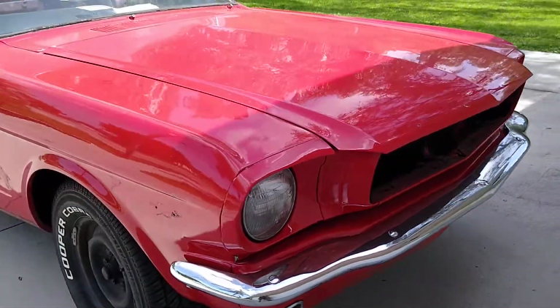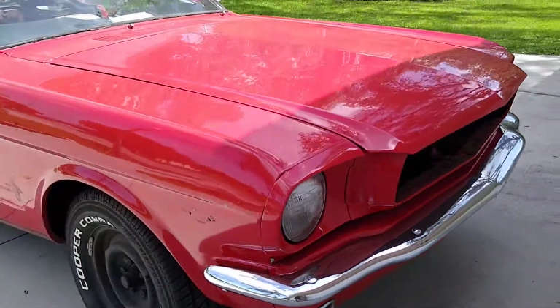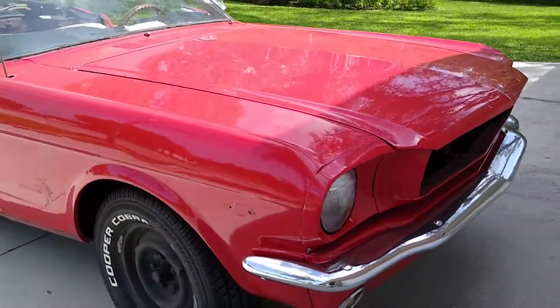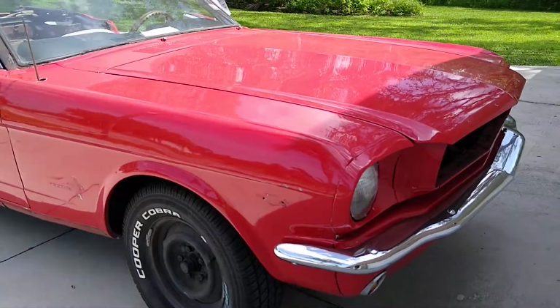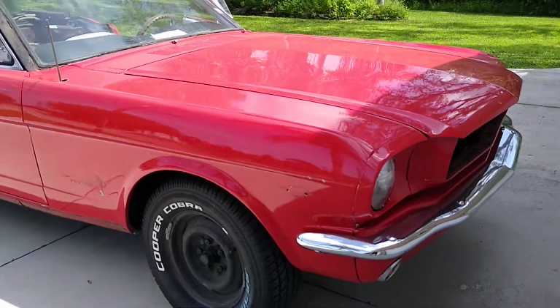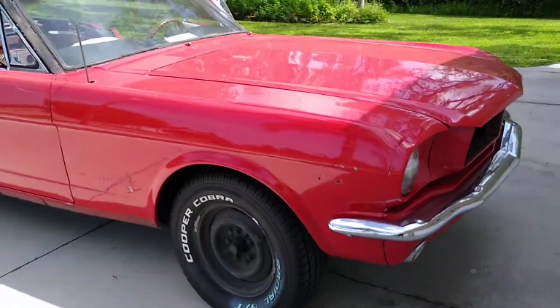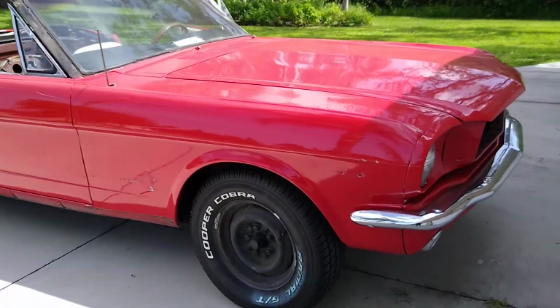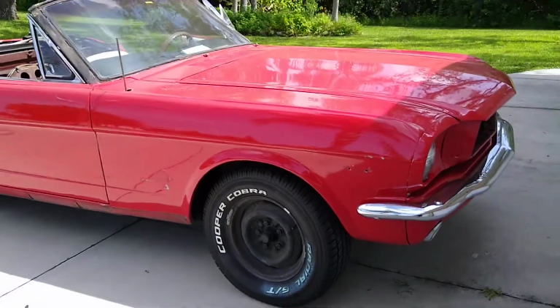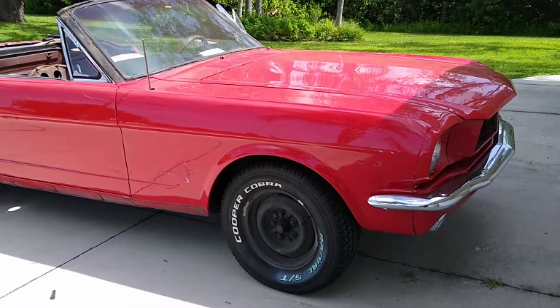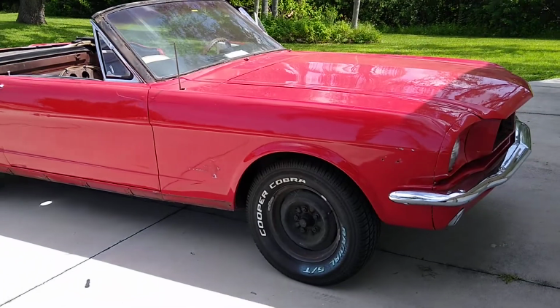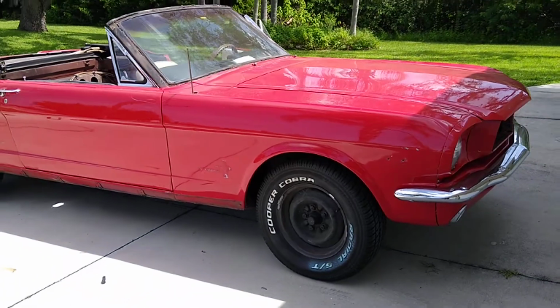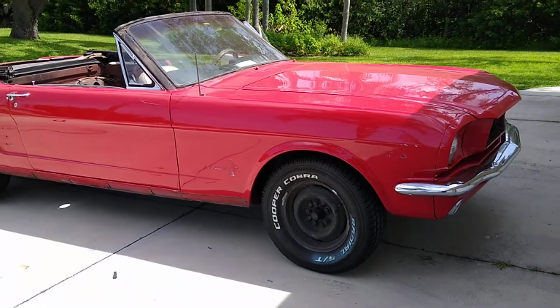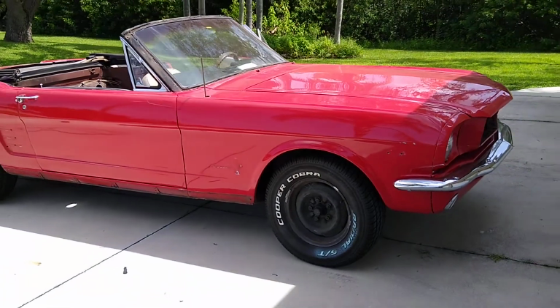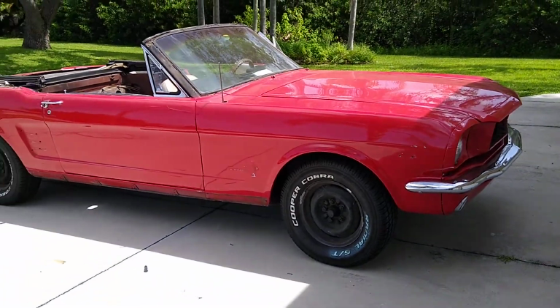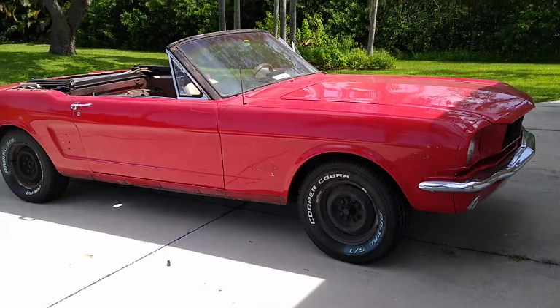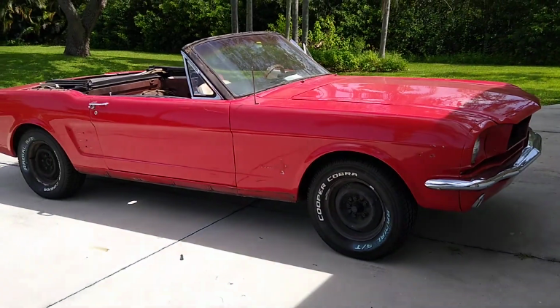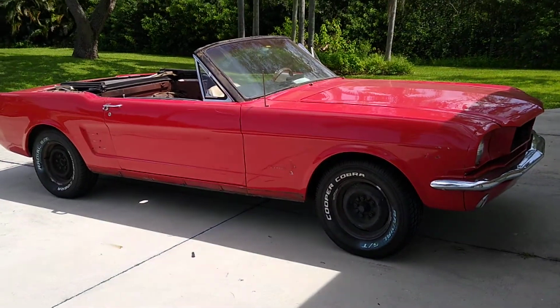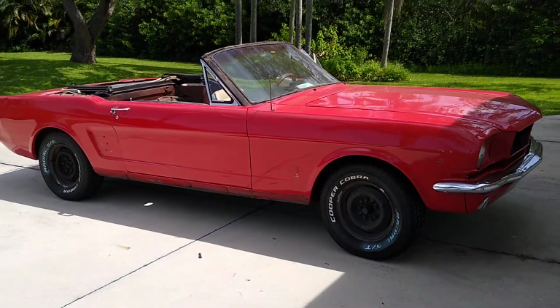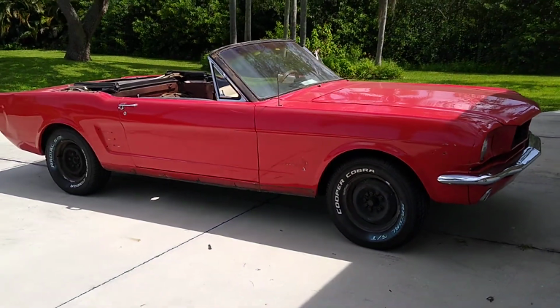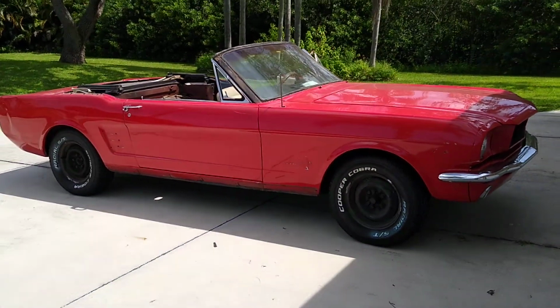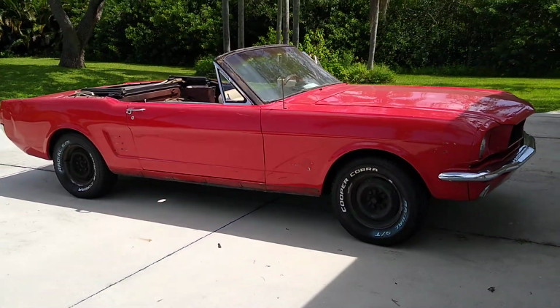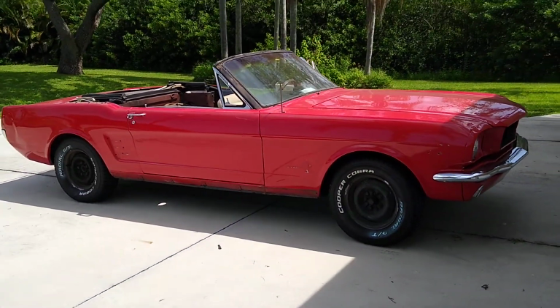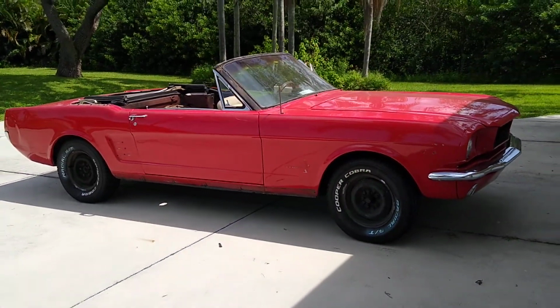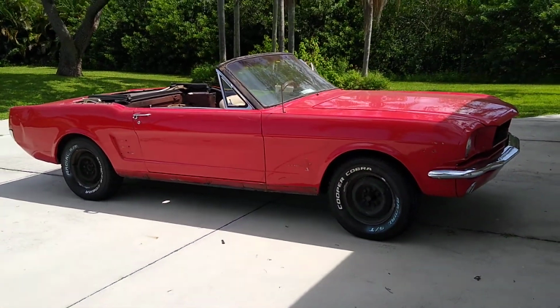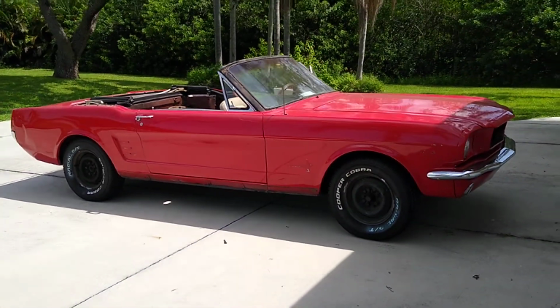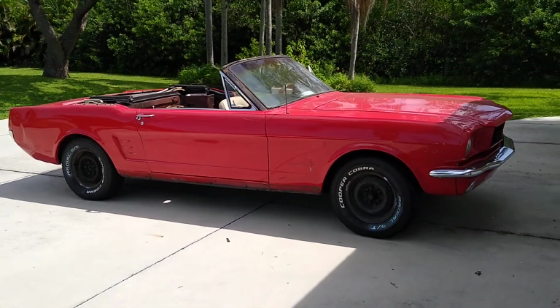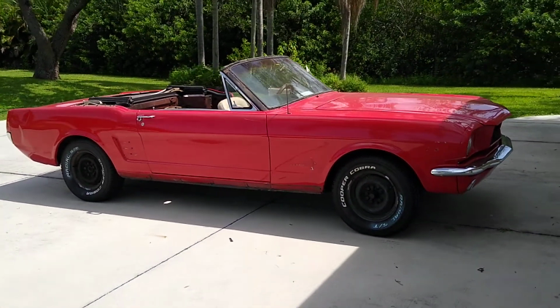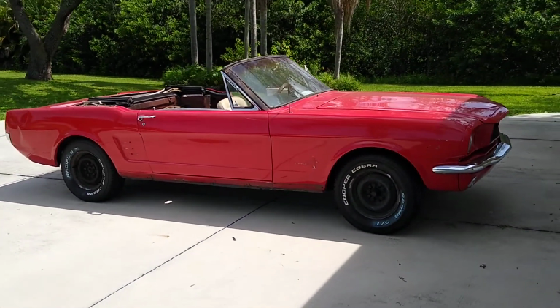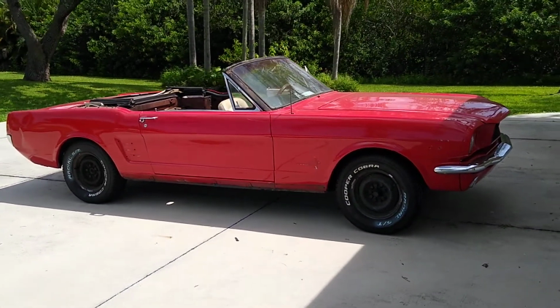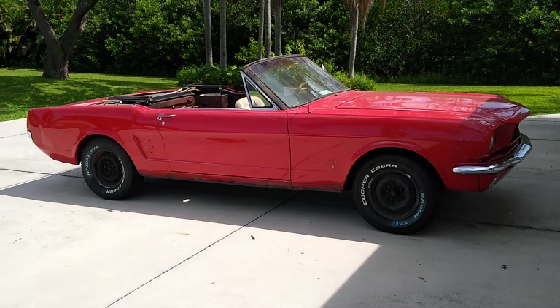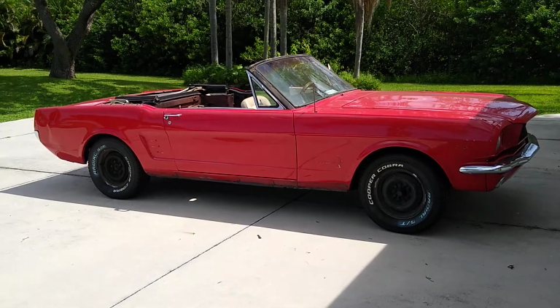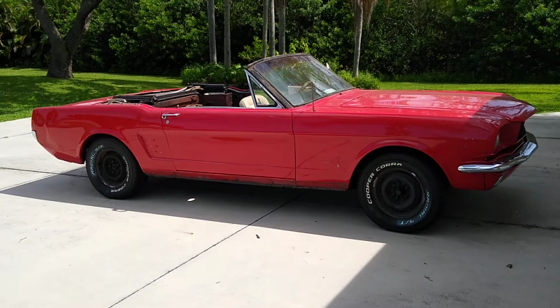Next time we see it, it'll be shiny black, just like it did when it came from the factory — a black convertible, tan interior, with a black convertible top.